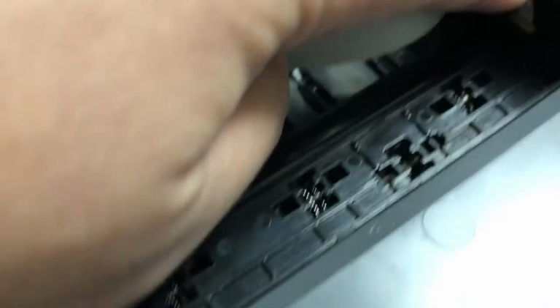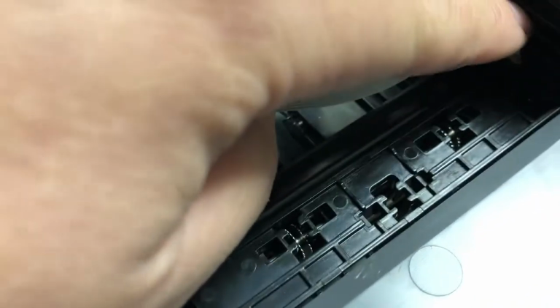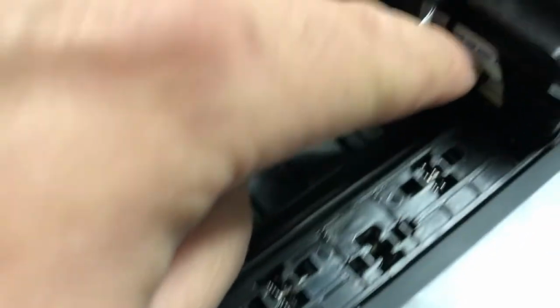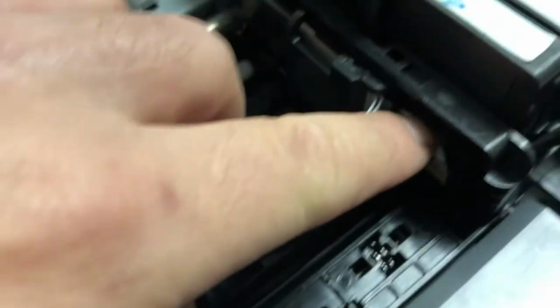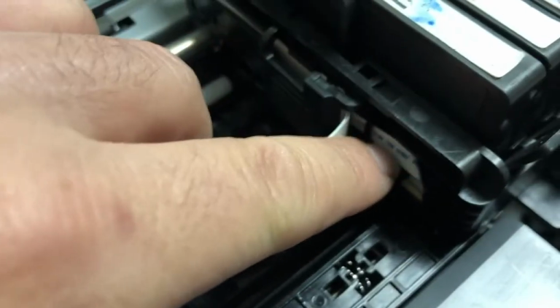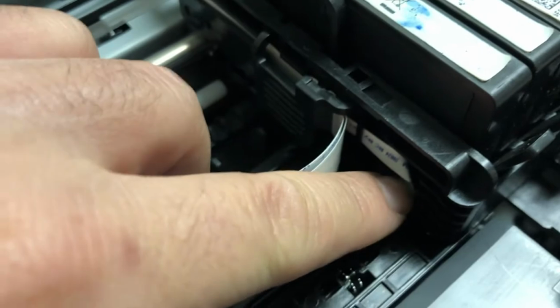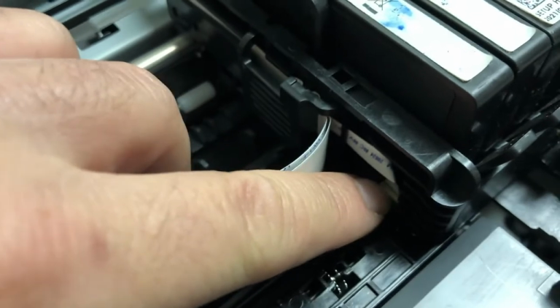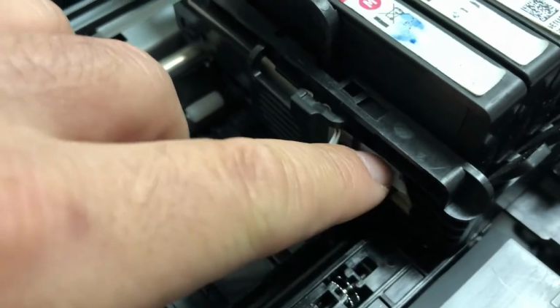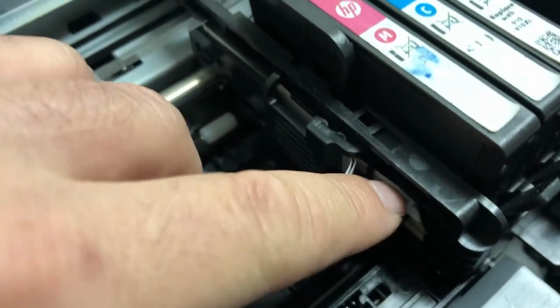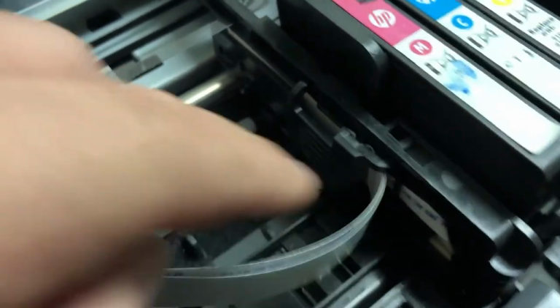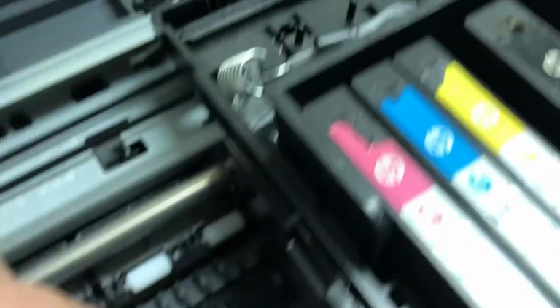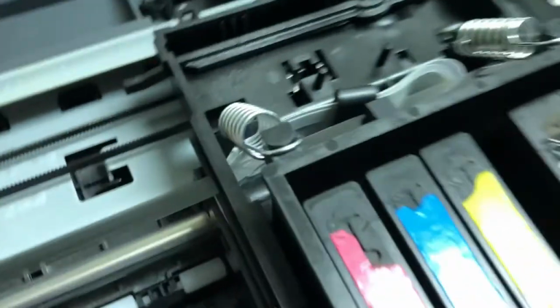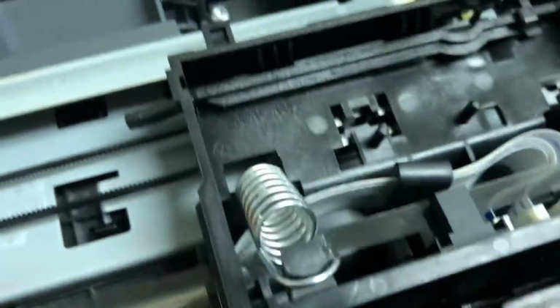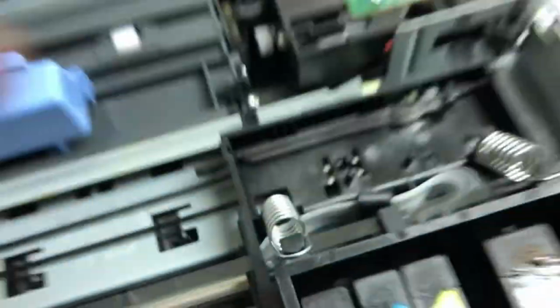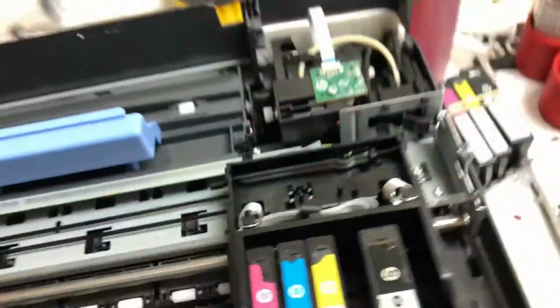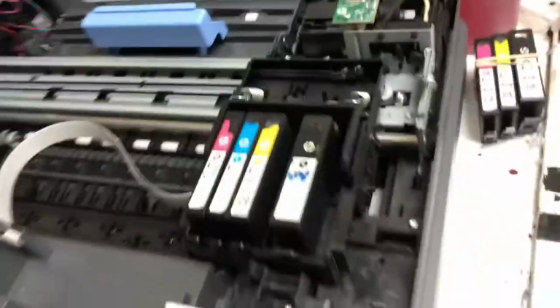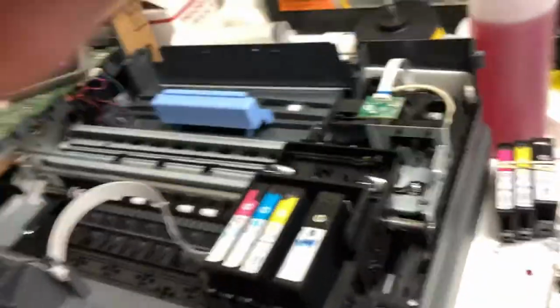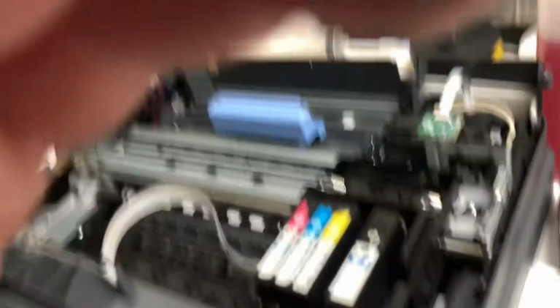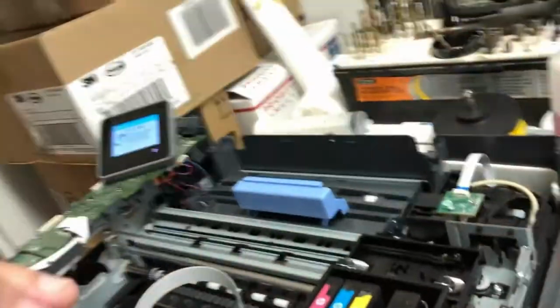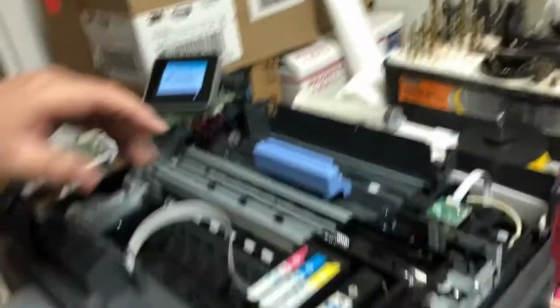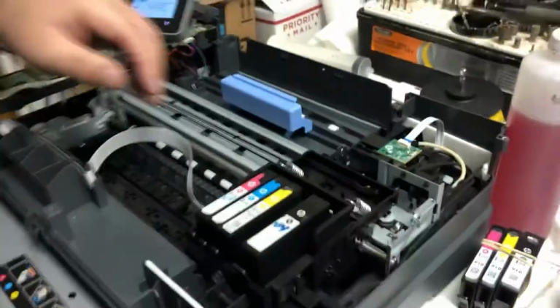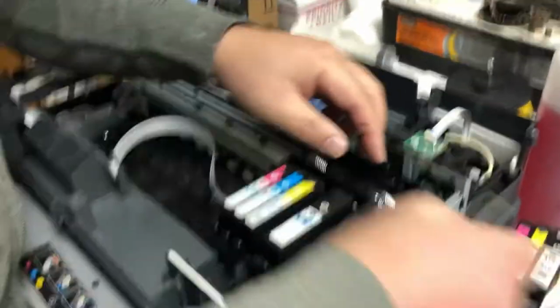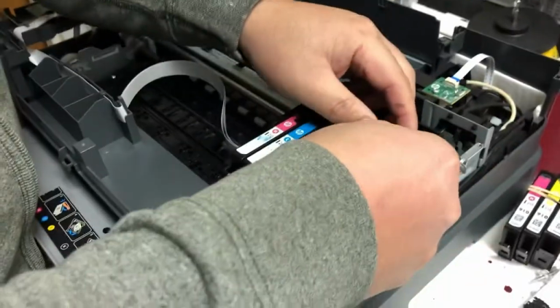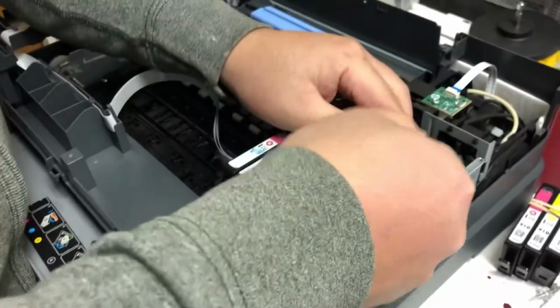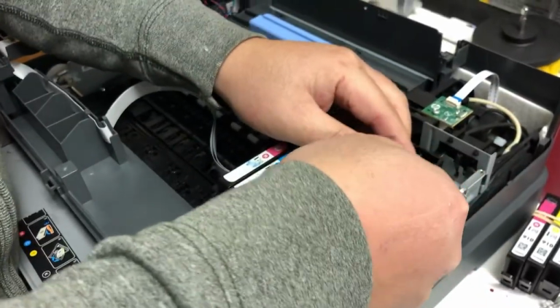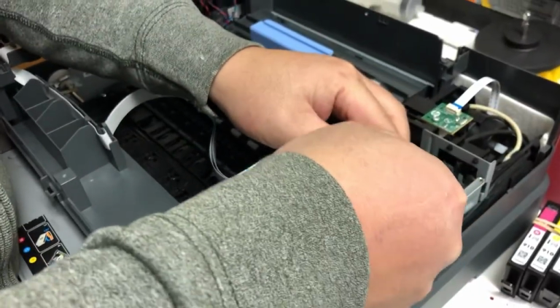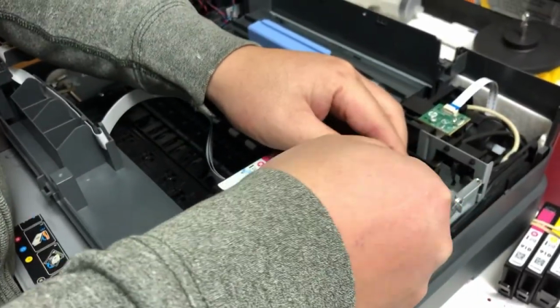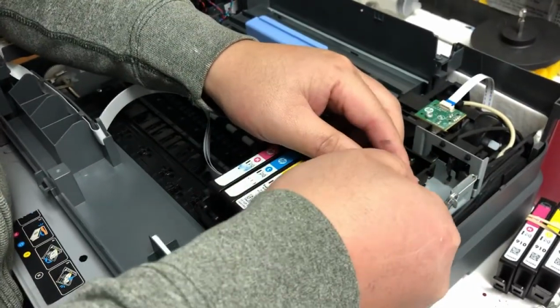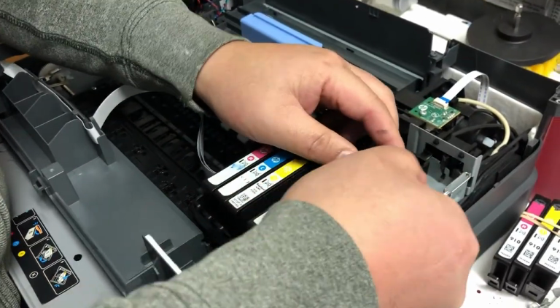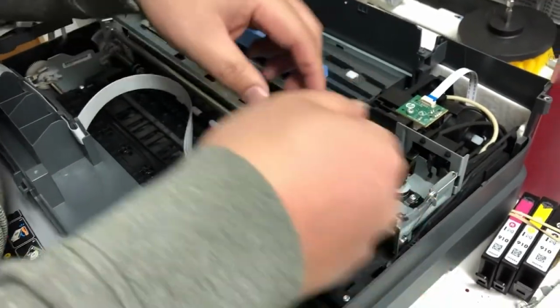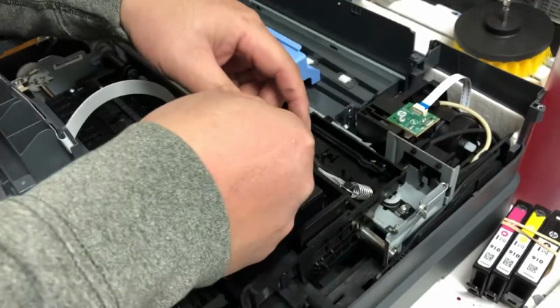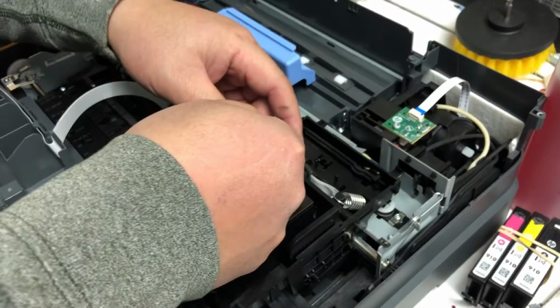If you still have a problem, it's probably this cable that's bad. This cable comes in from here and goes all the way to the front of the assembly. Check out the video link above to see how you take off the scanner.